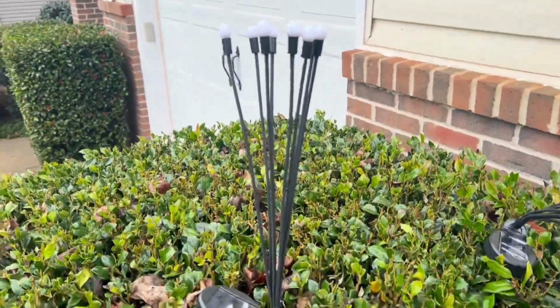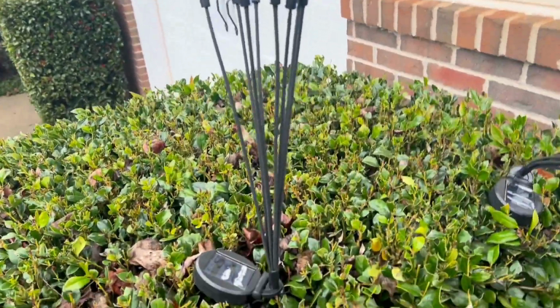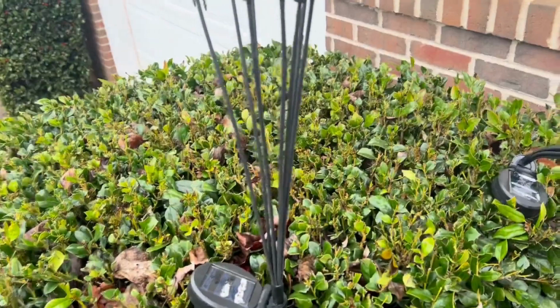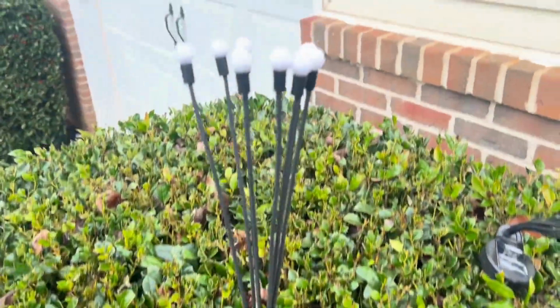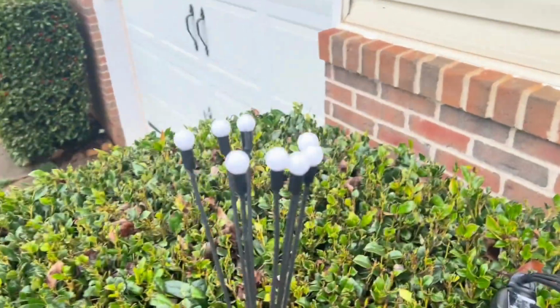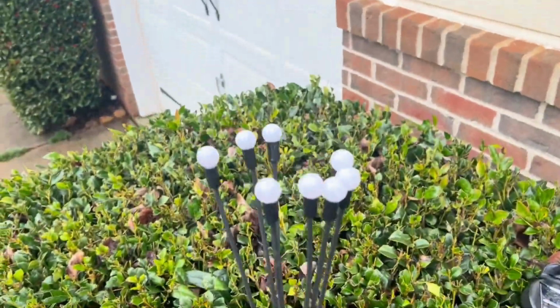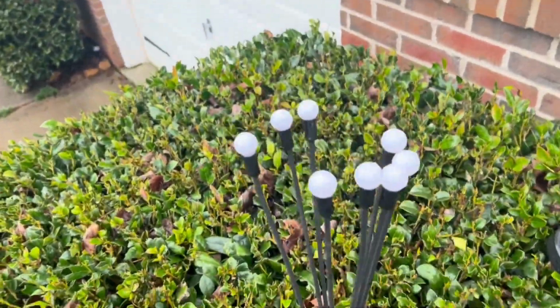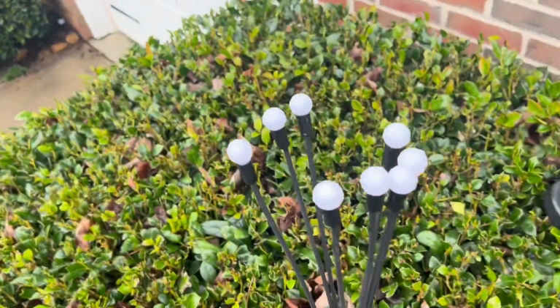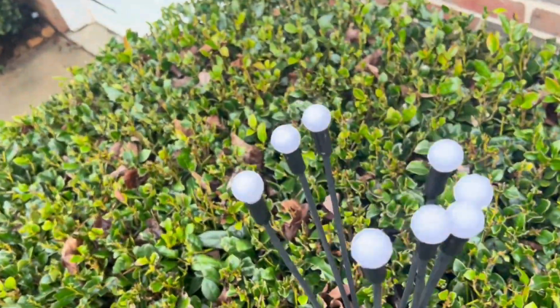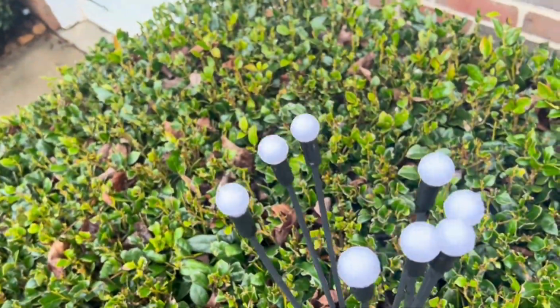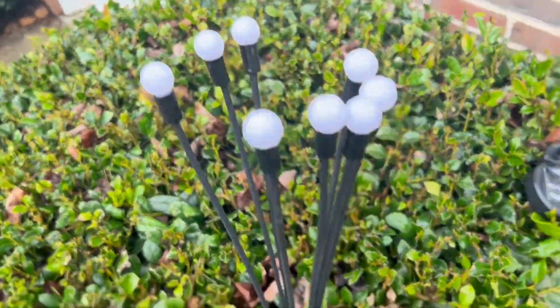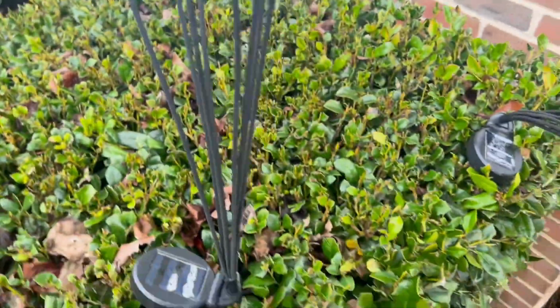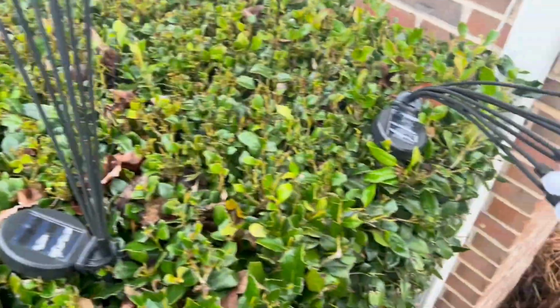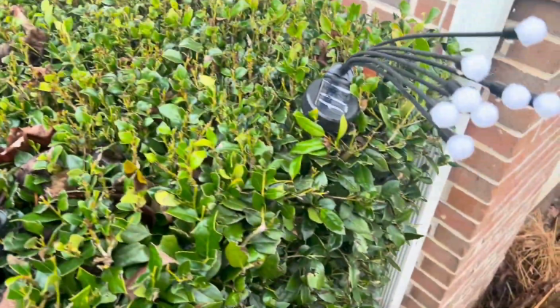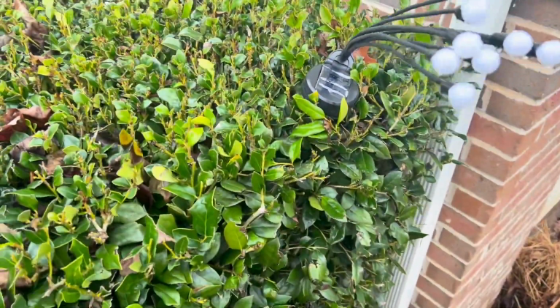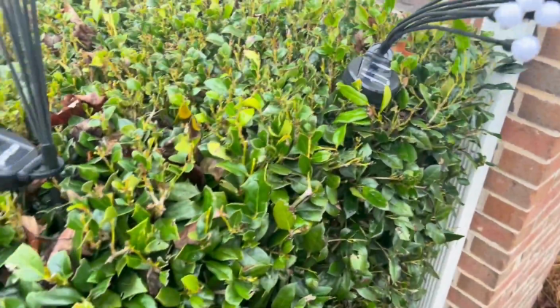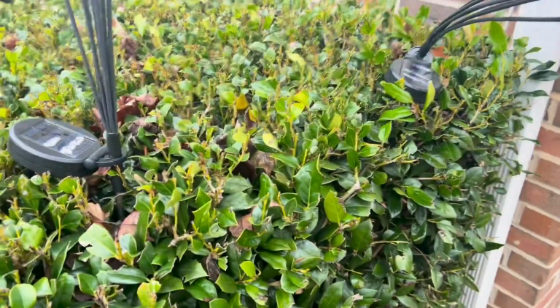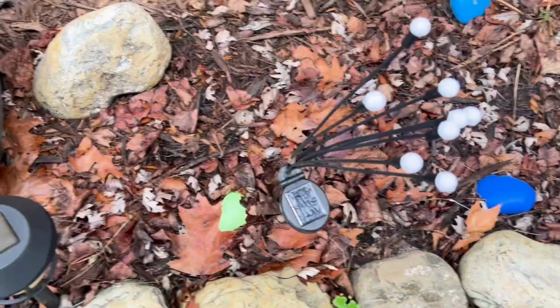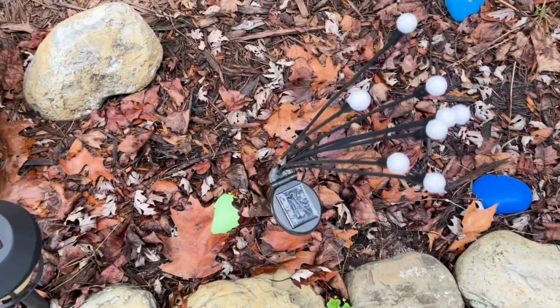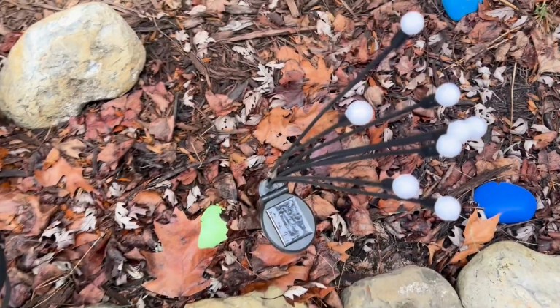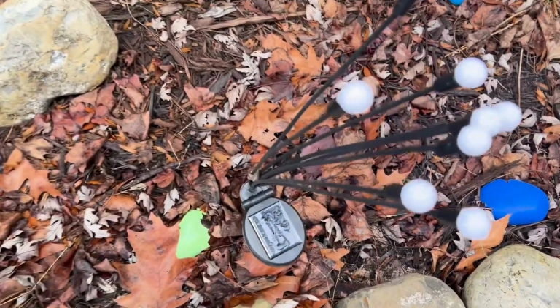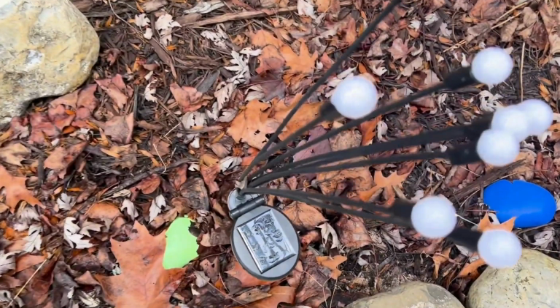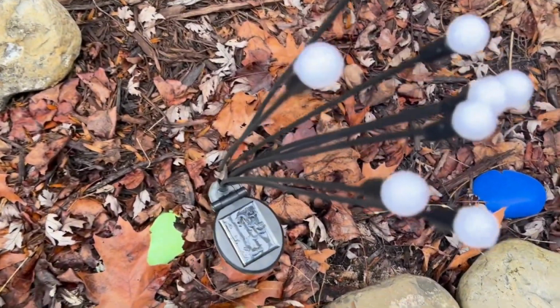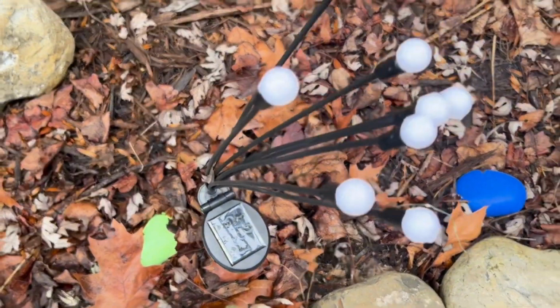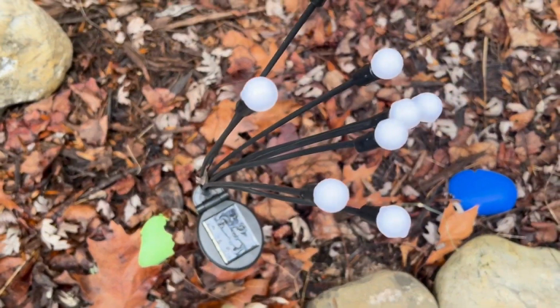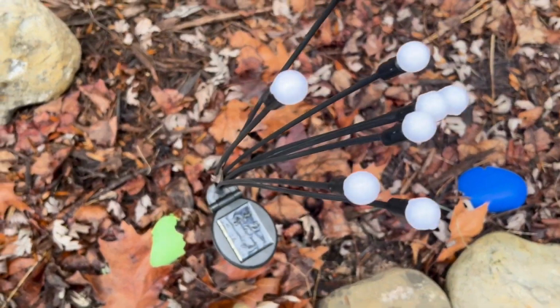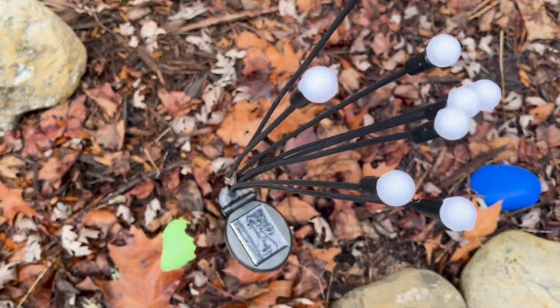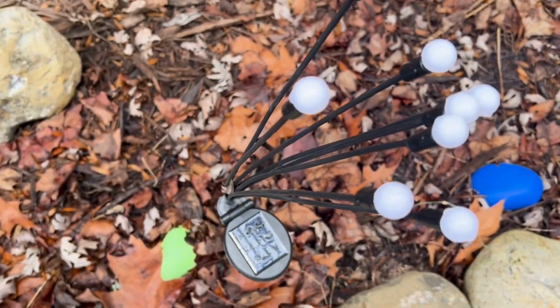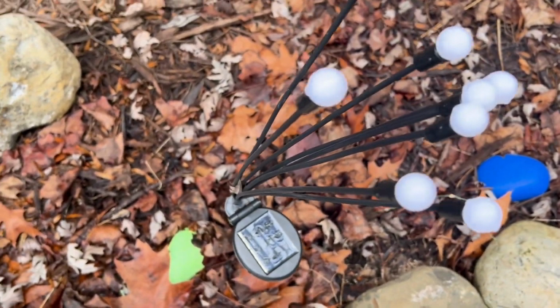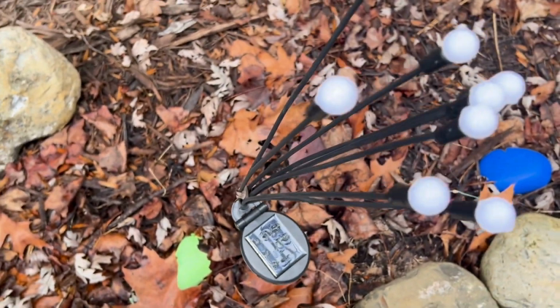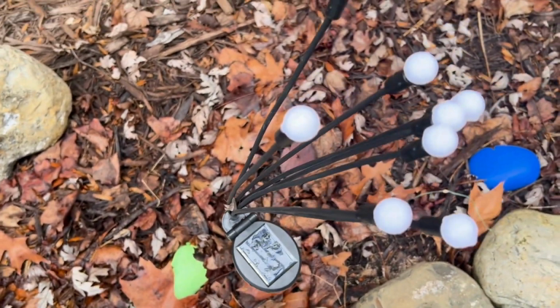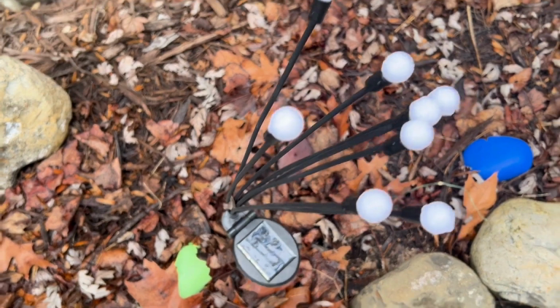I'm sticking one in the hedge here, but I'll show you them stuck in the ground. You see here, they're stuck in the ground. It's easy to stick them wherever you would like.